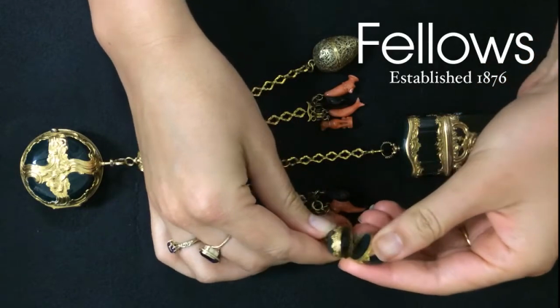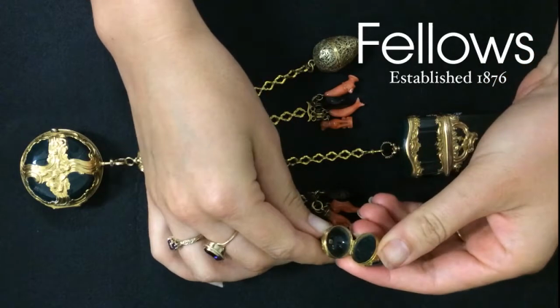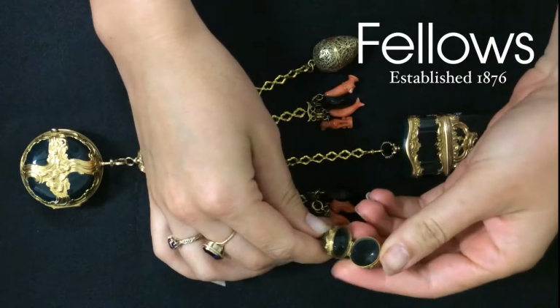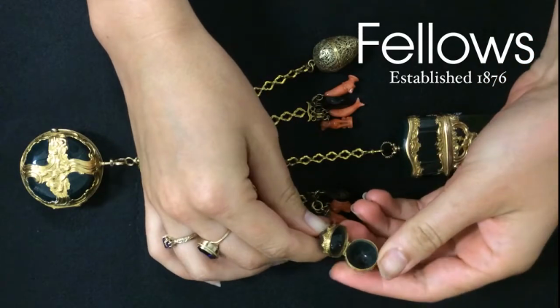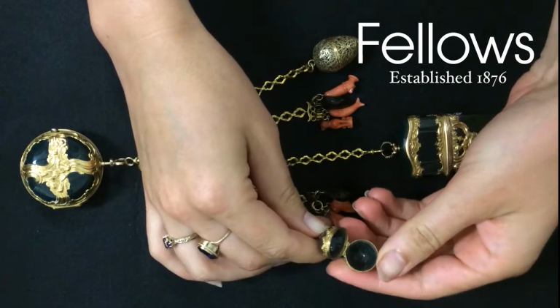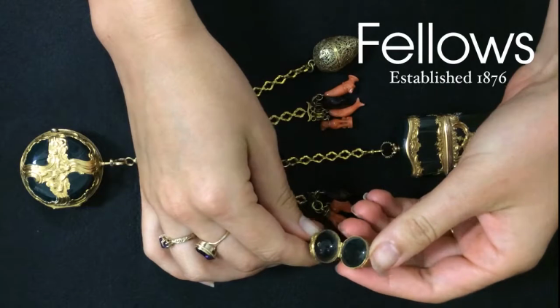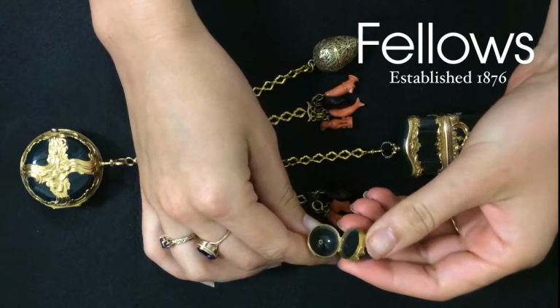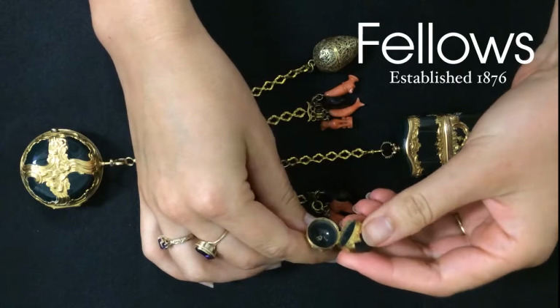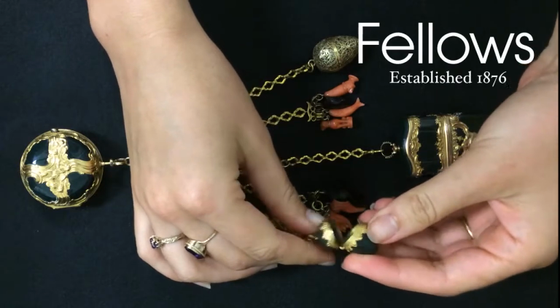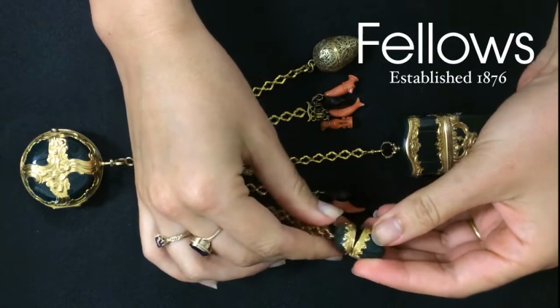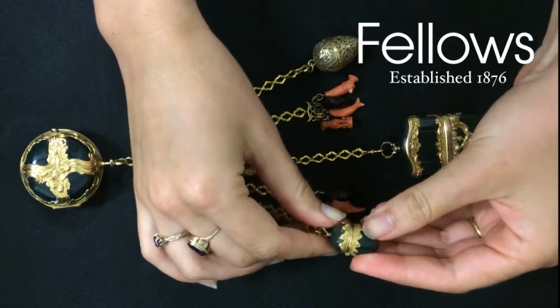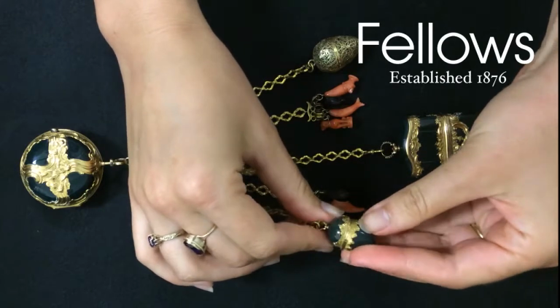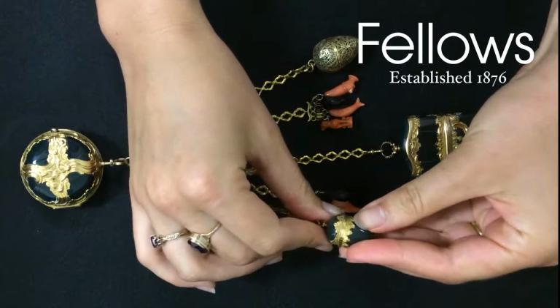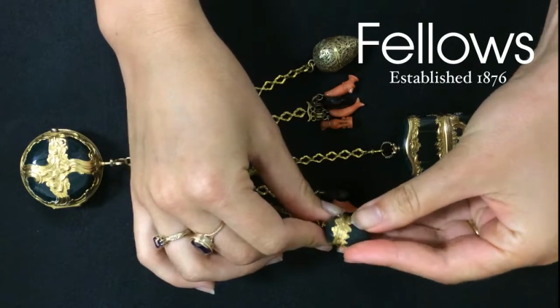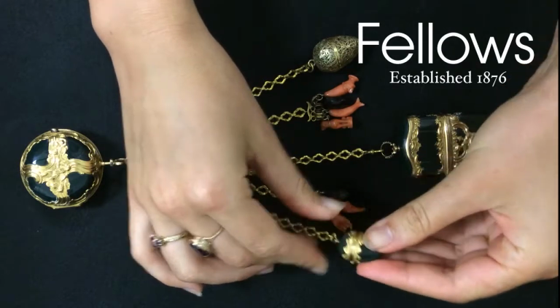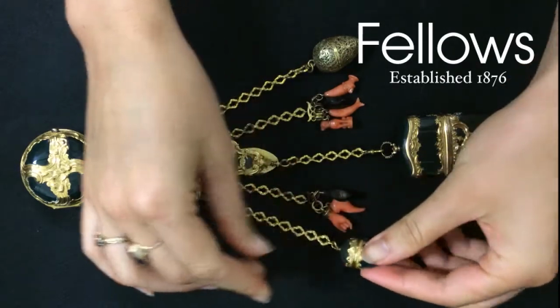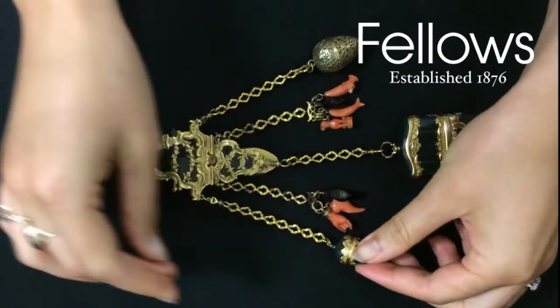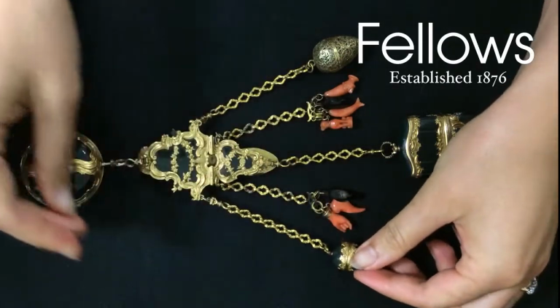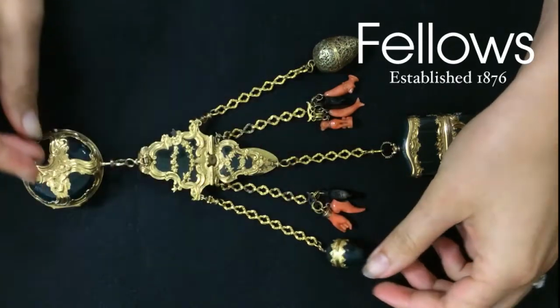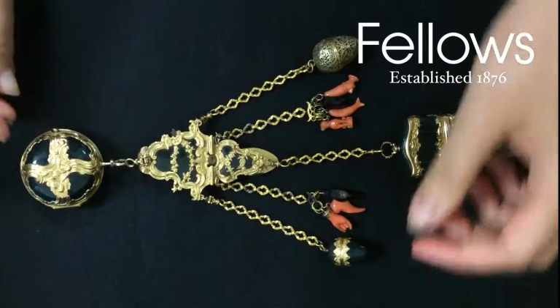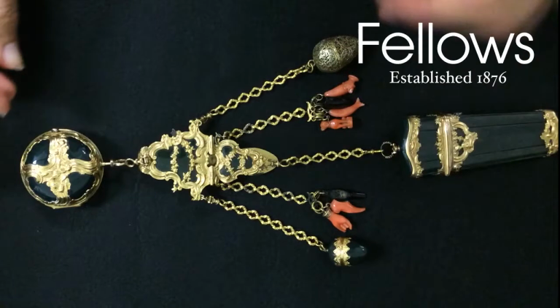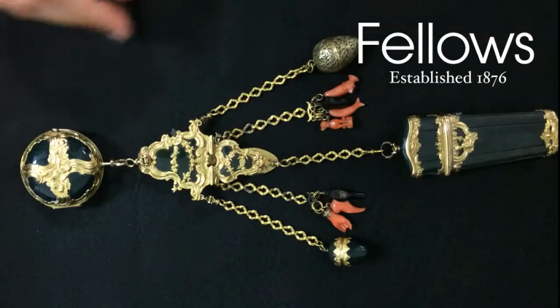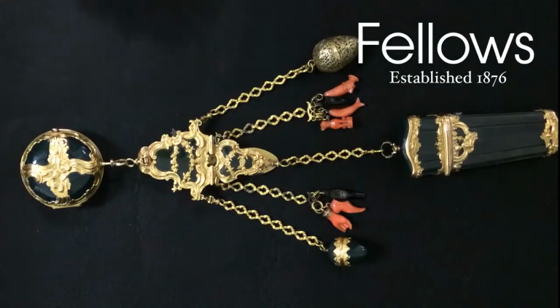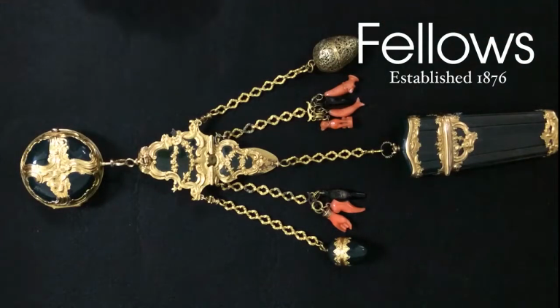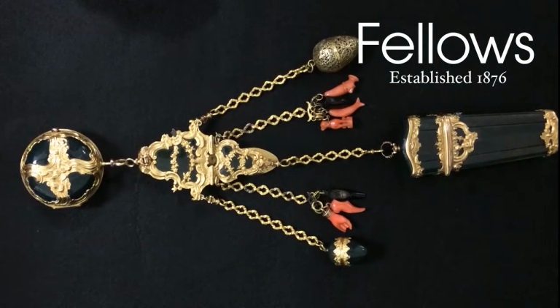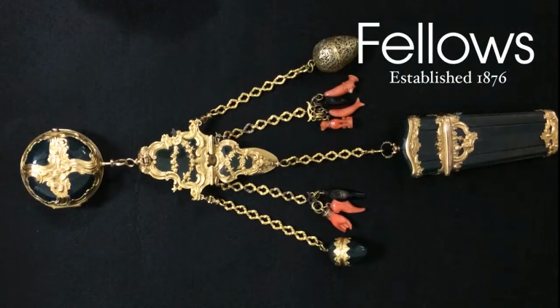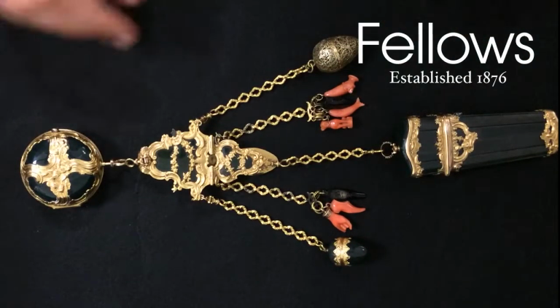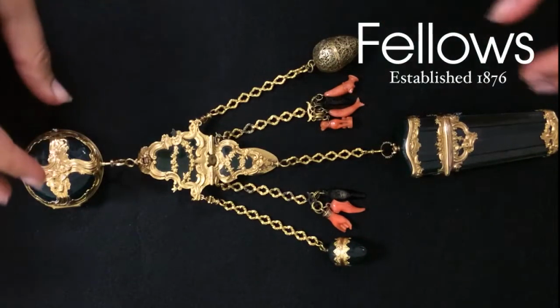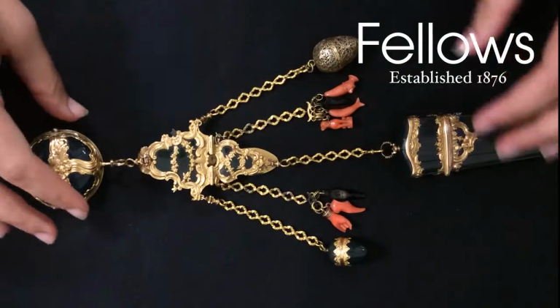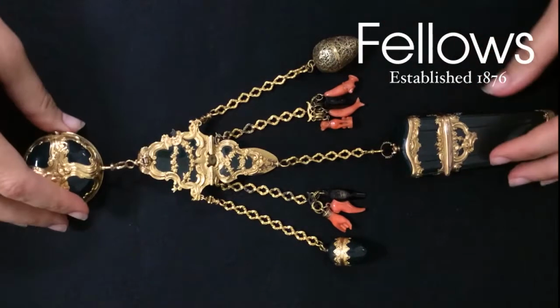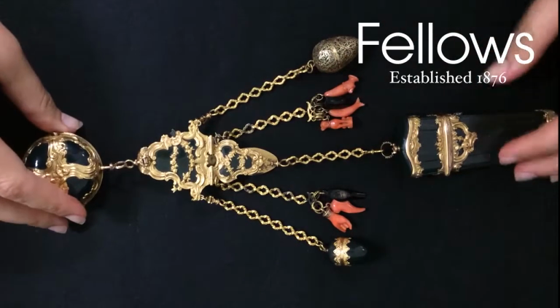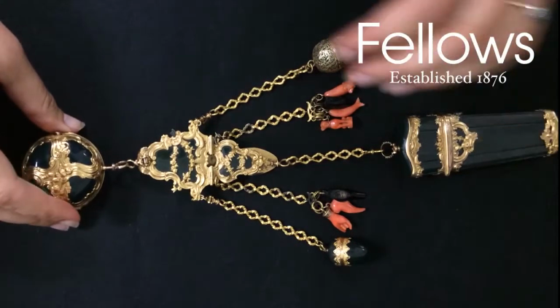The bloodstone components have rococo scrolling mounts, beautifully detailed with a series of classic motifs including dolphins, floral garlands, a crane, cupid and lovebirds.